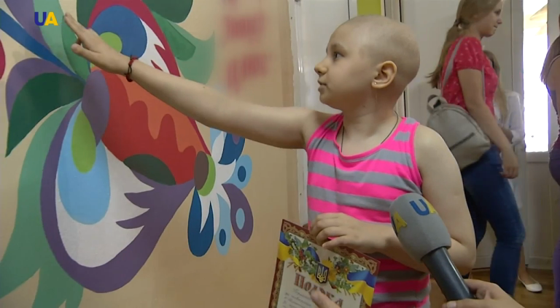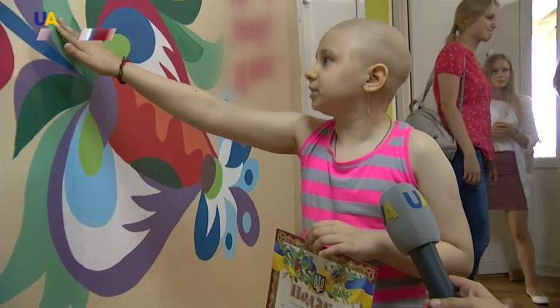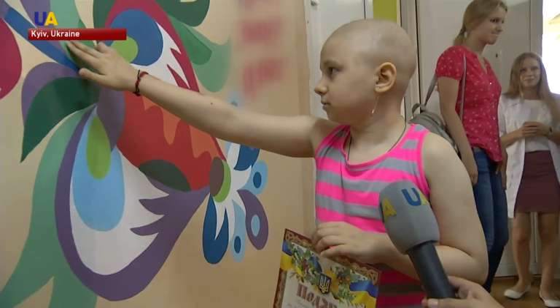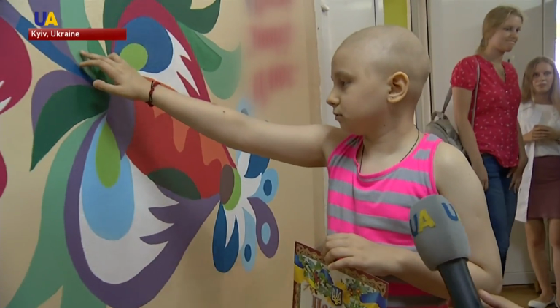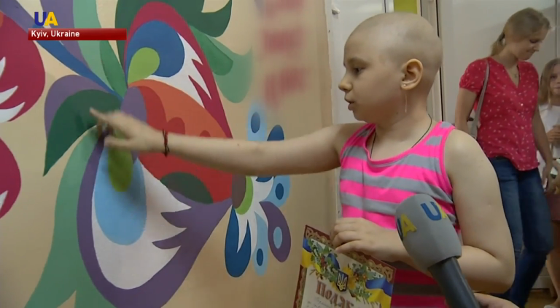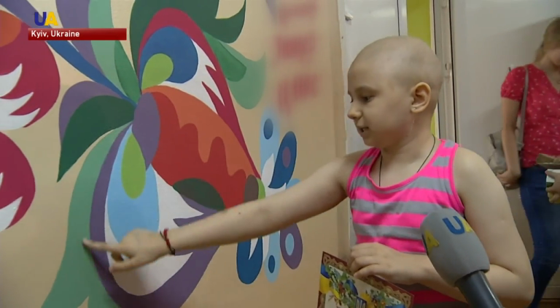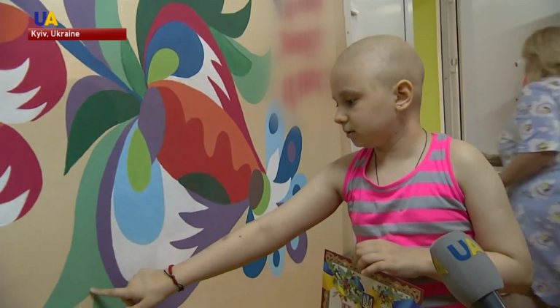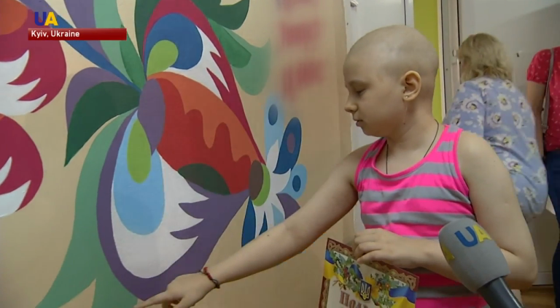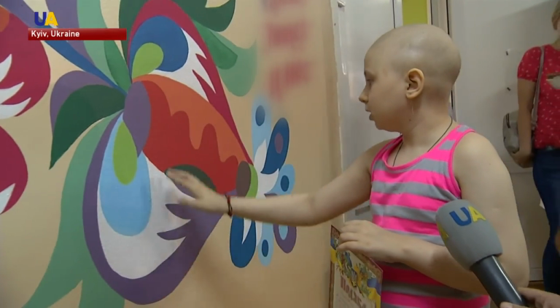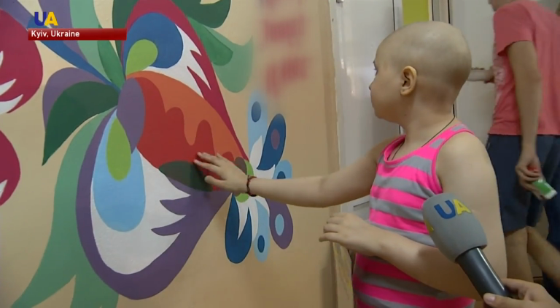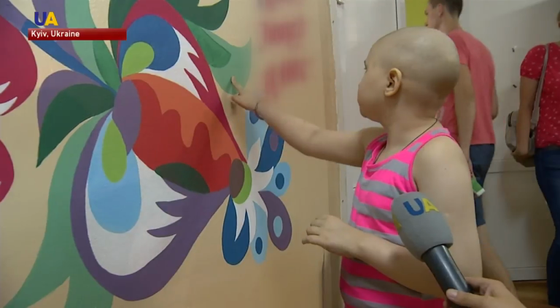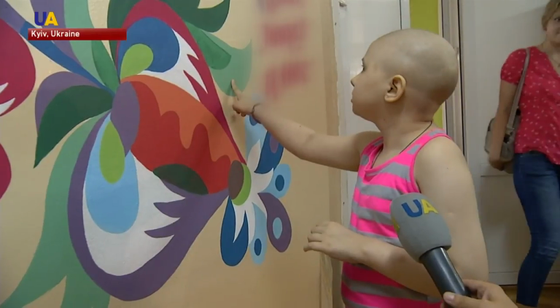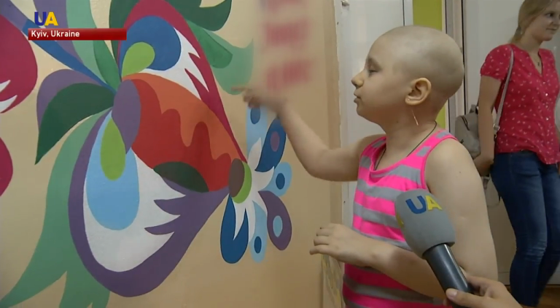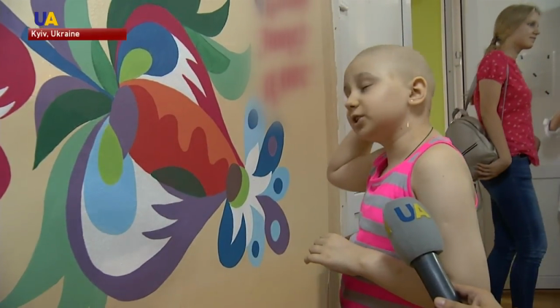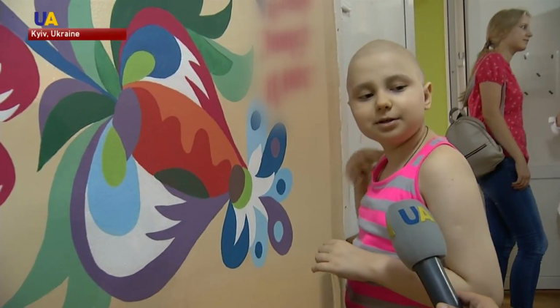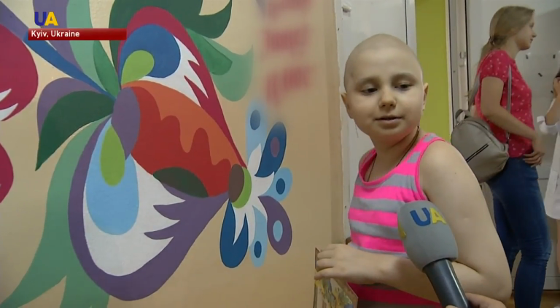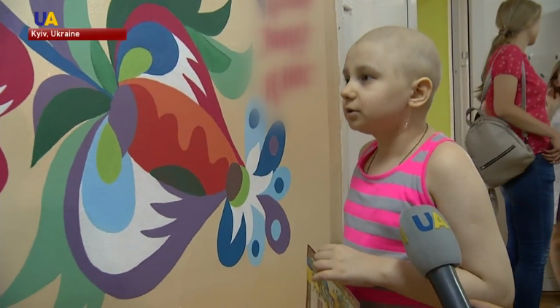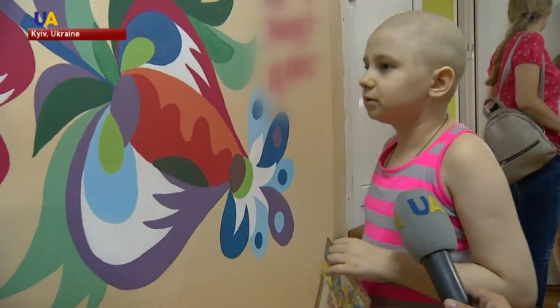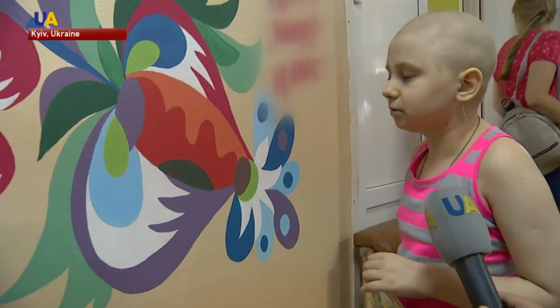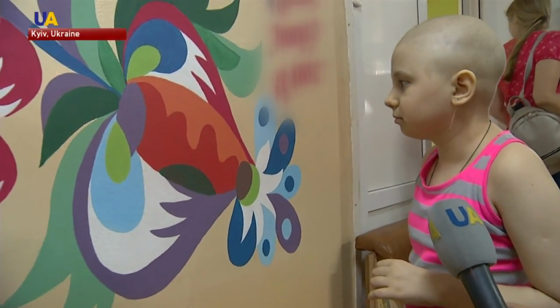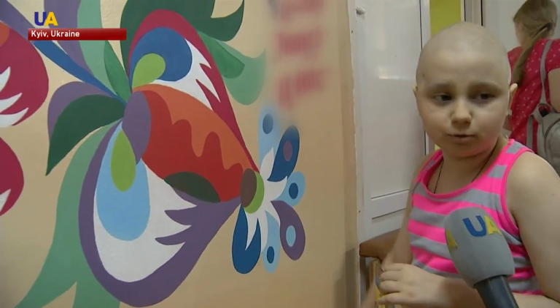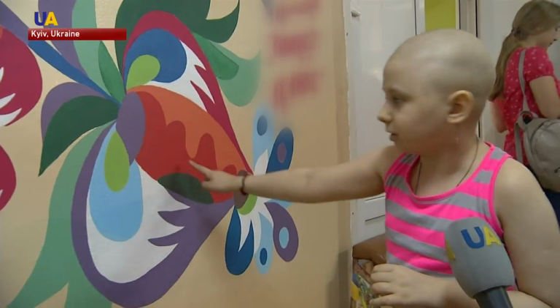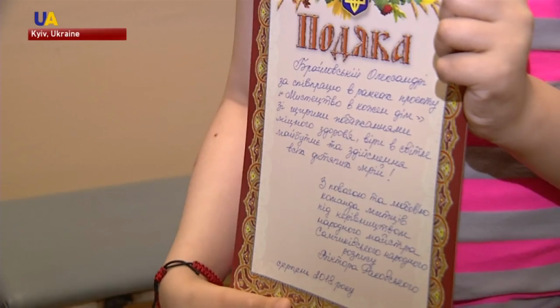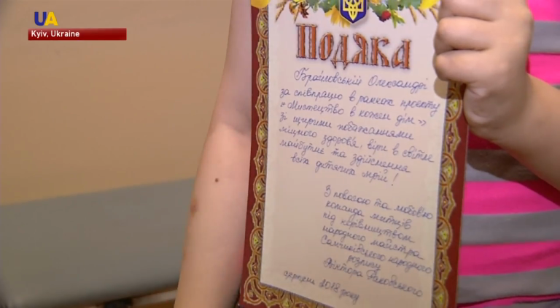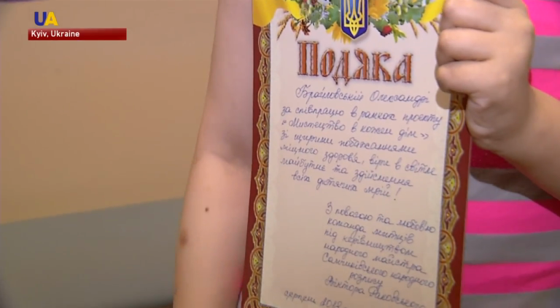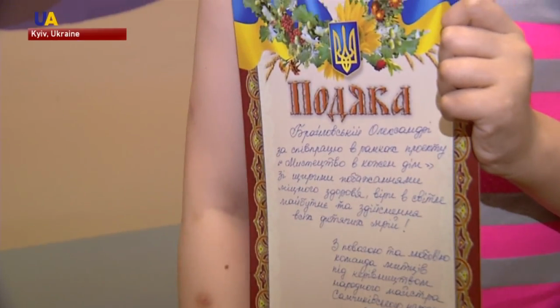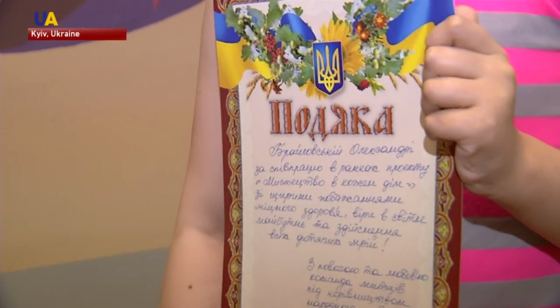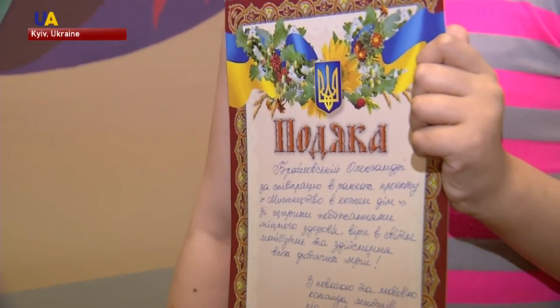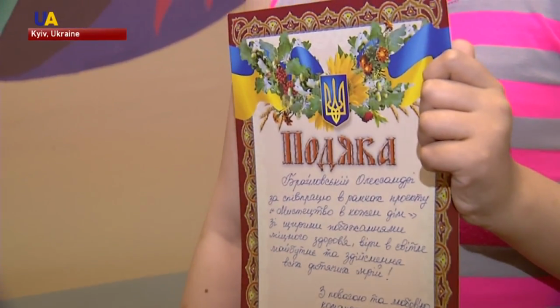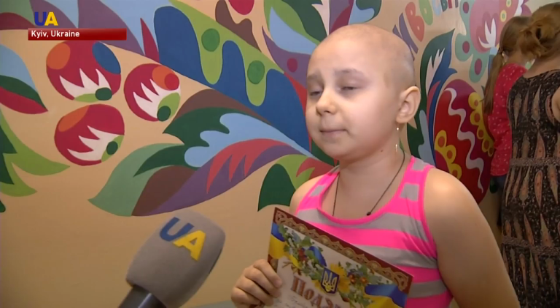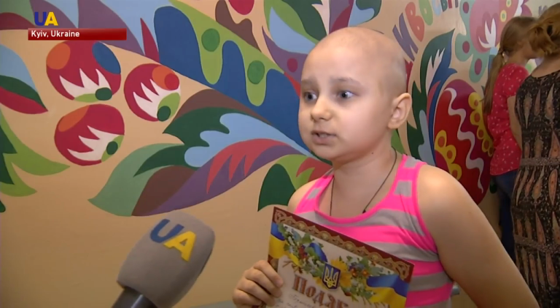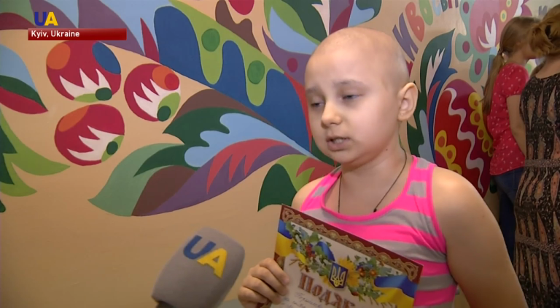Alexandra personally helped artists decorate the walls of the children's ward of the Kiev Oncology Center. She is only 11, but has spent 9 years in the hospital.